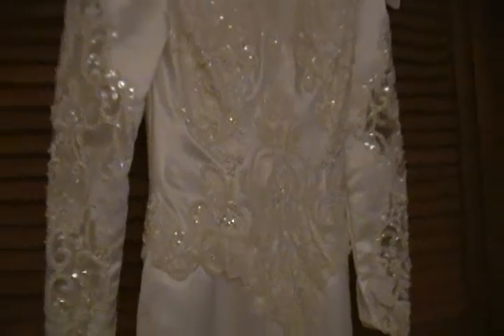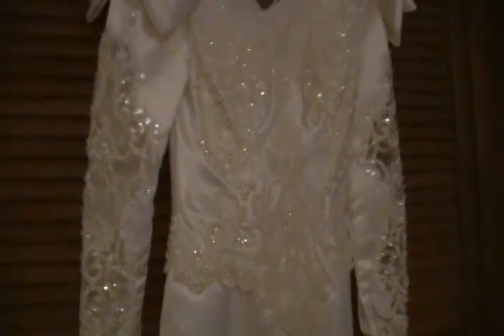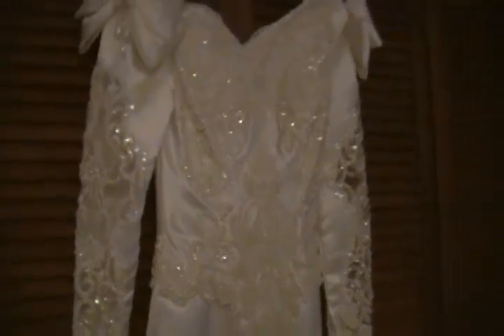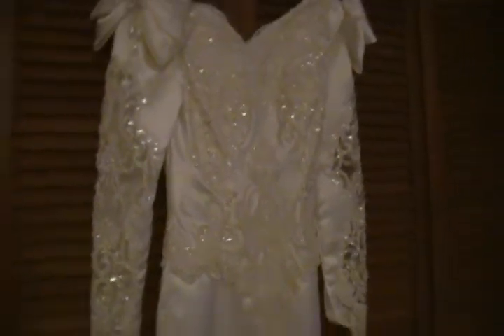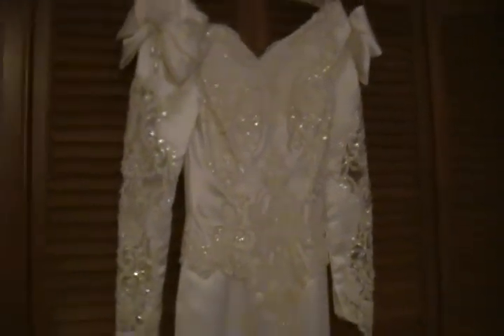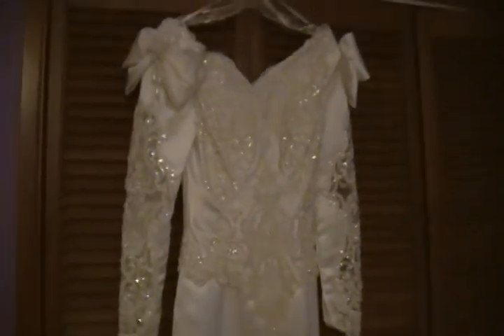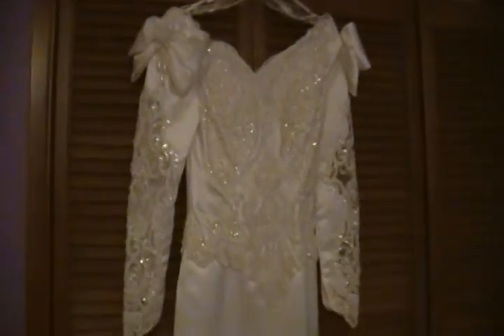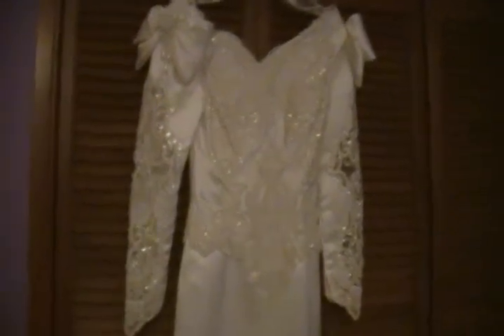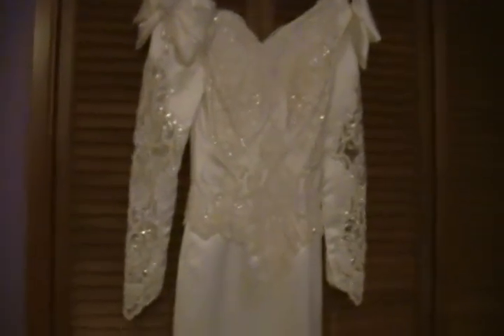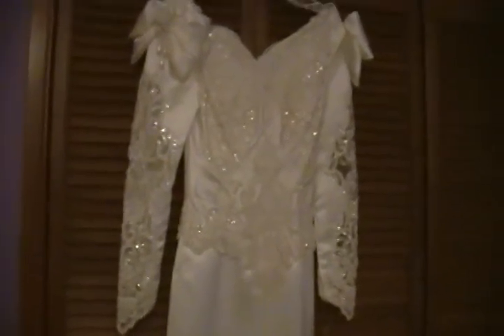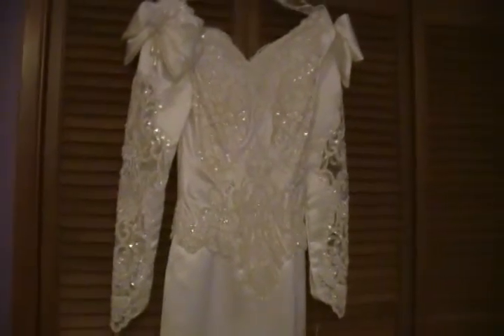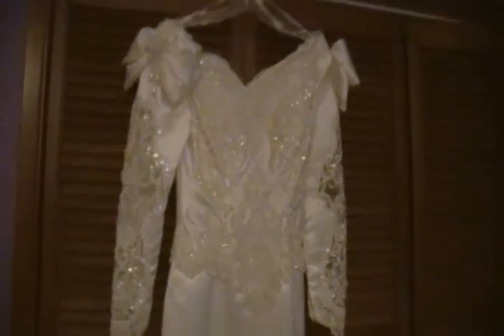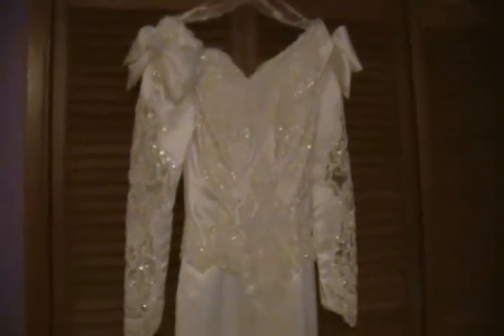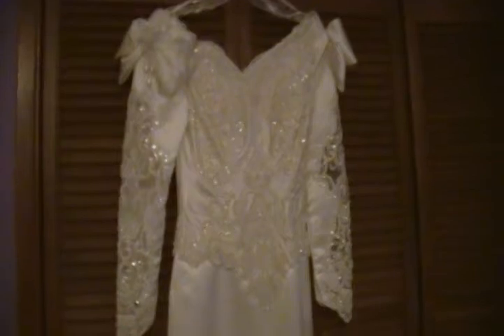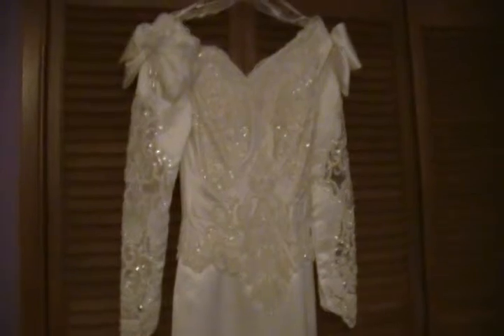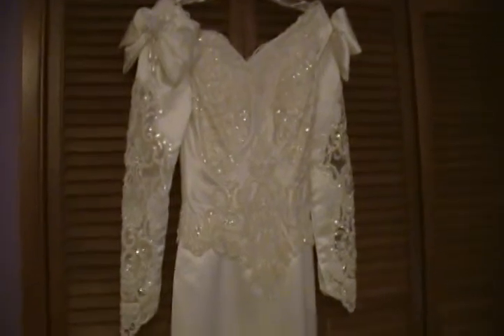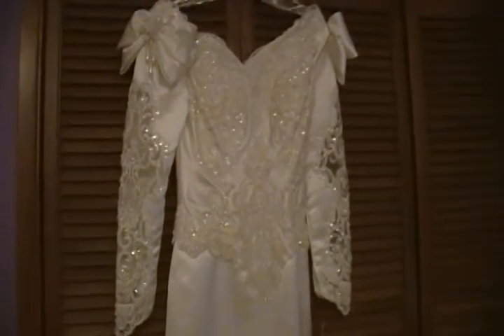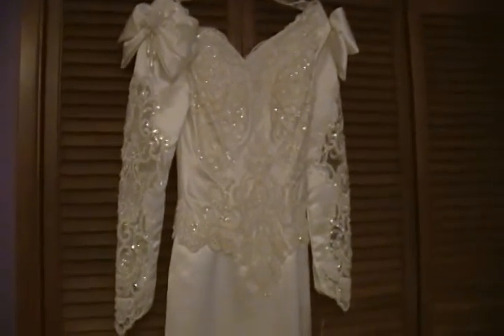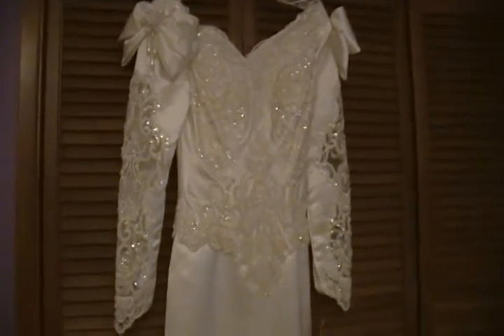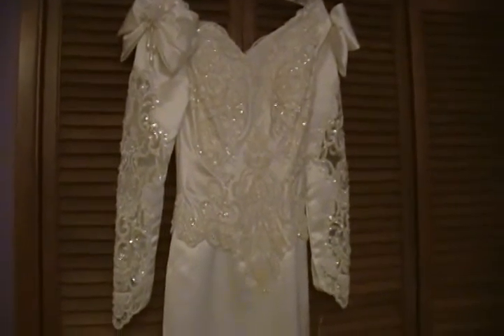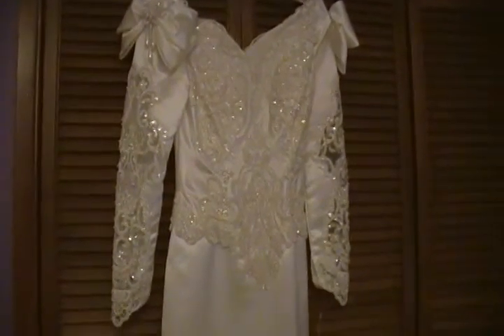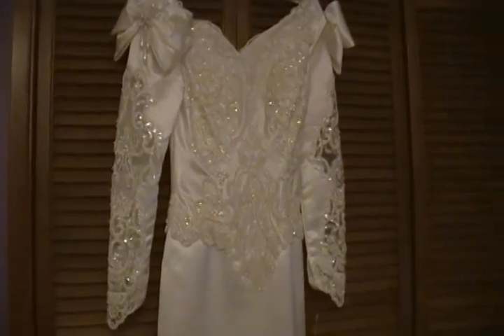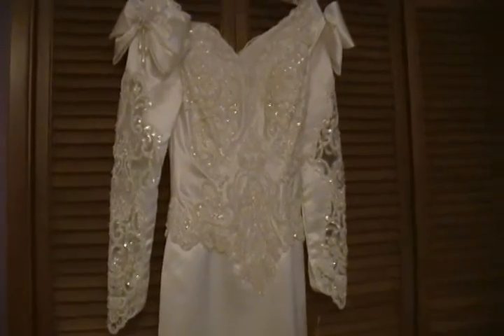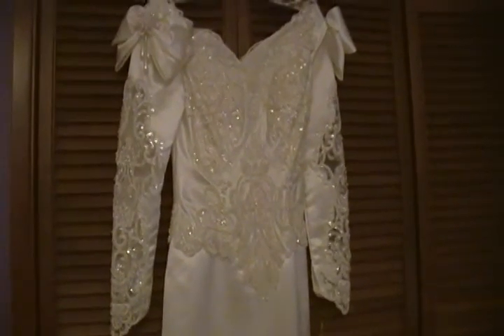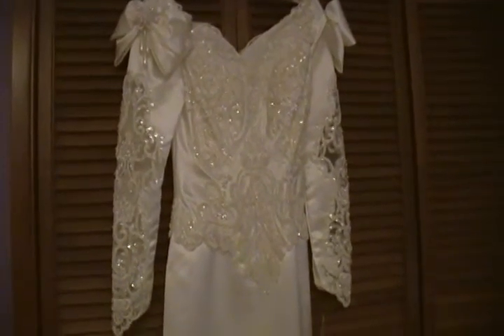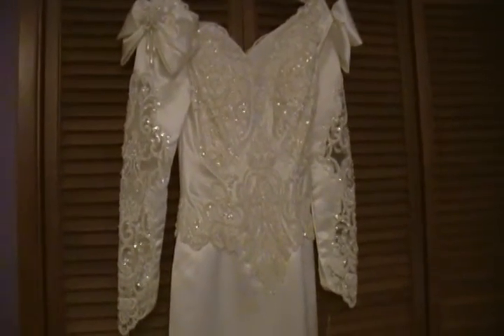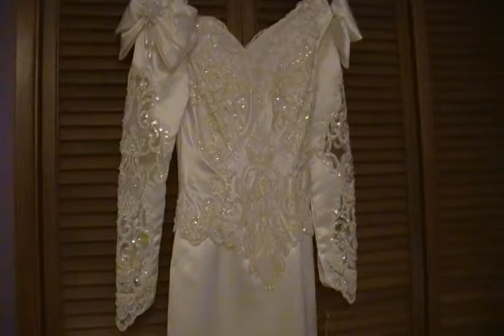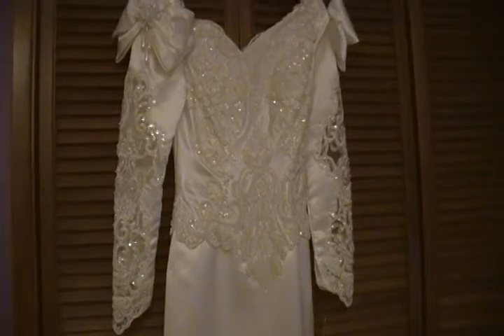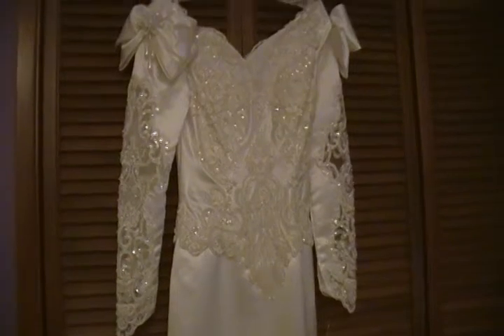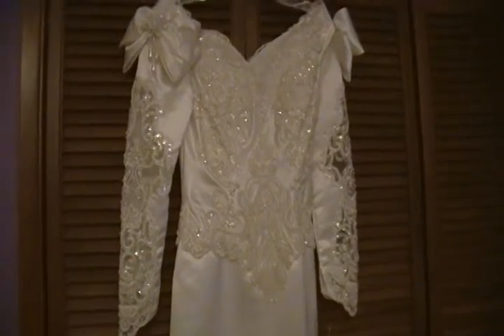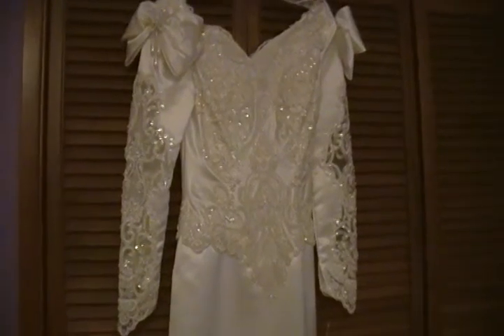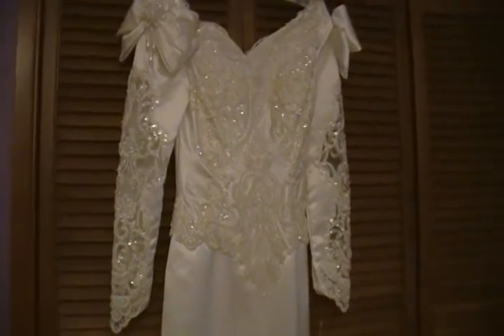Let me get you a wide shot. It may be coming across in the video as though the sequins have yellowed — they have not. They are still clear and perfect.